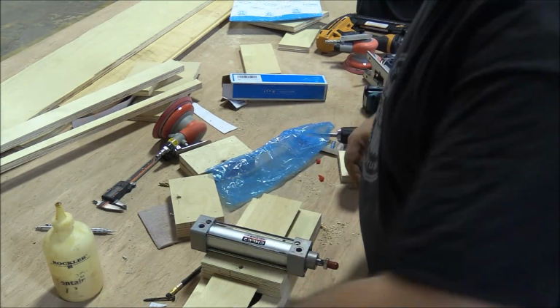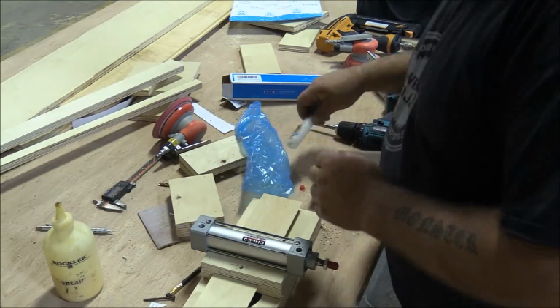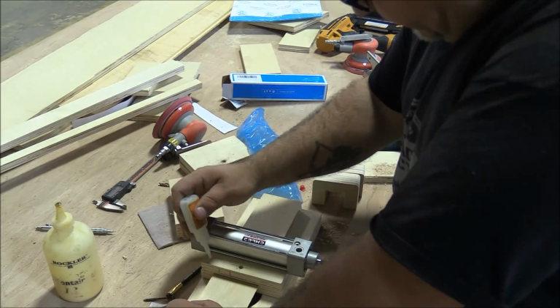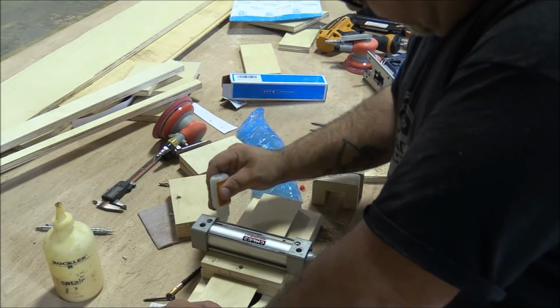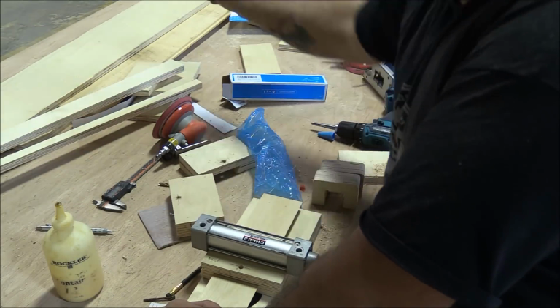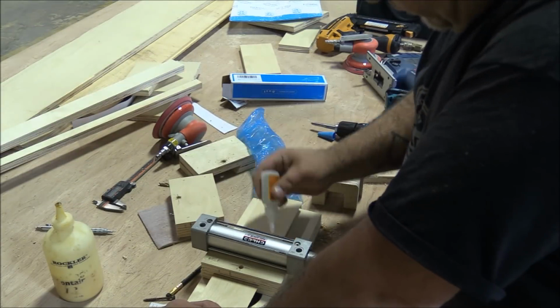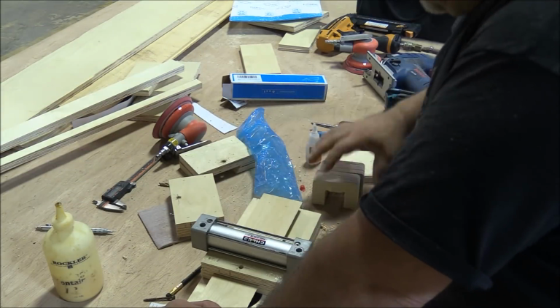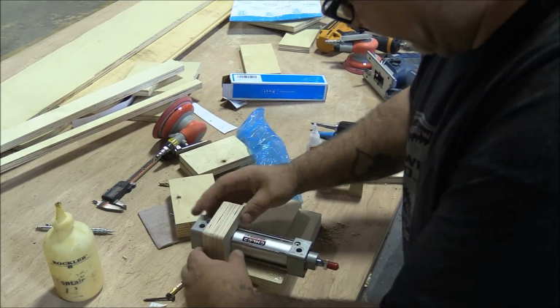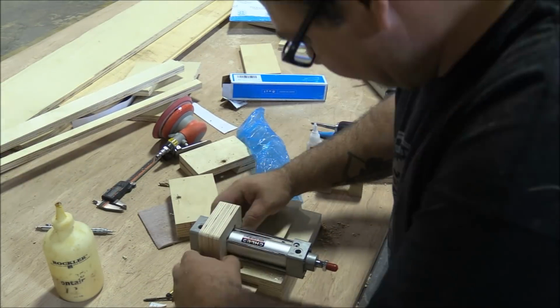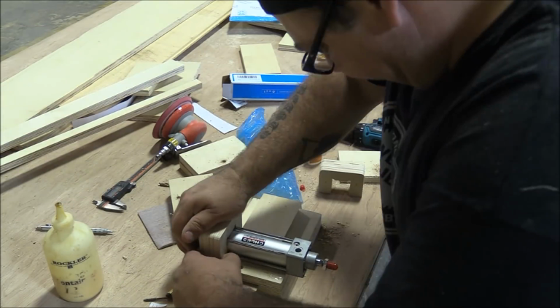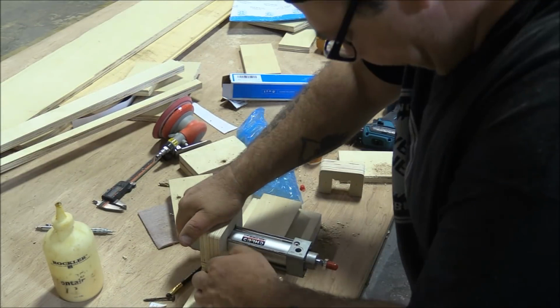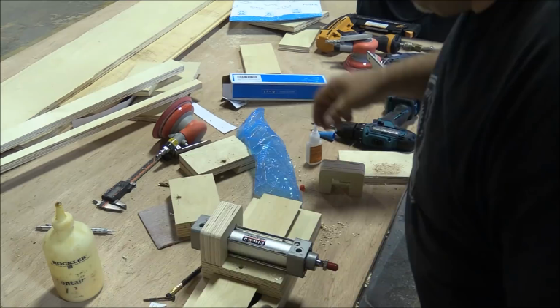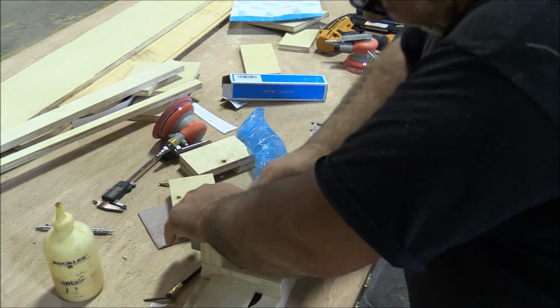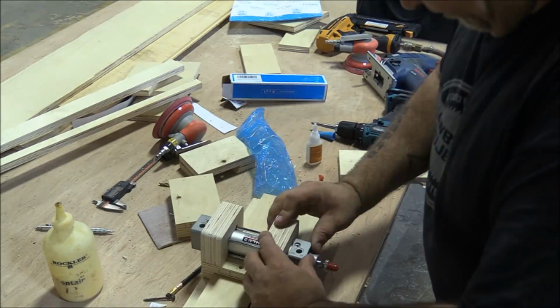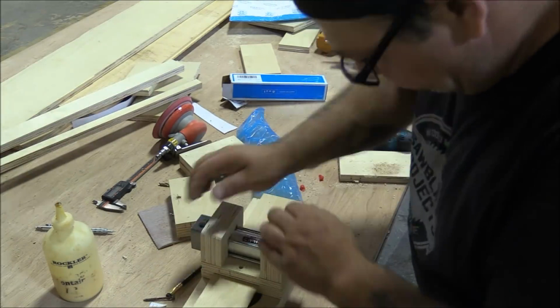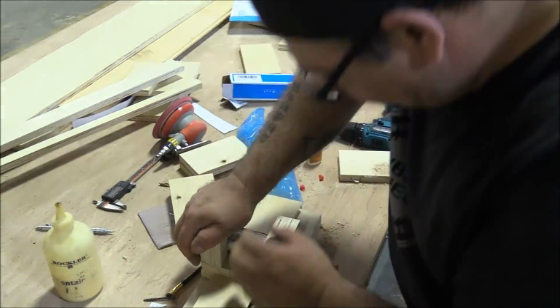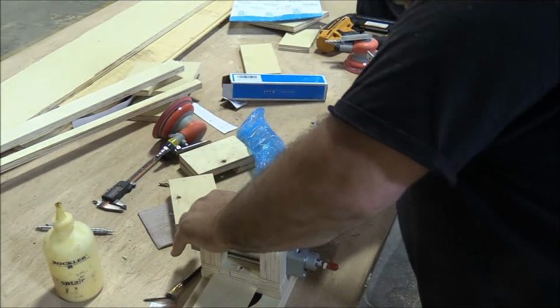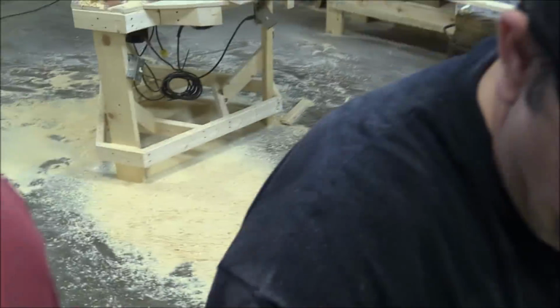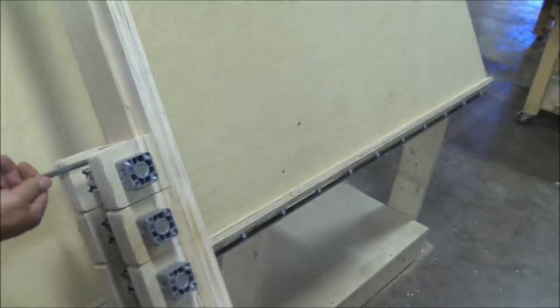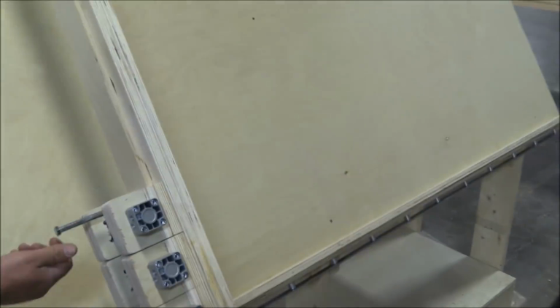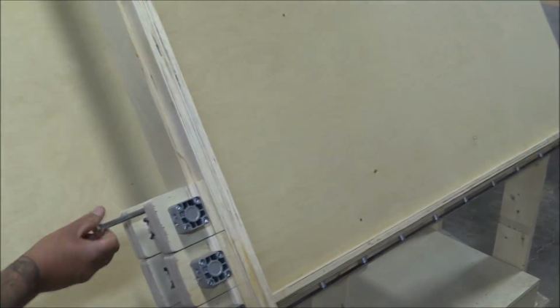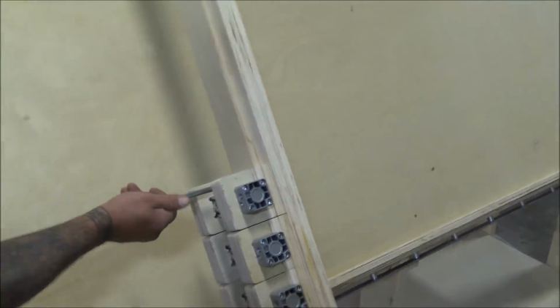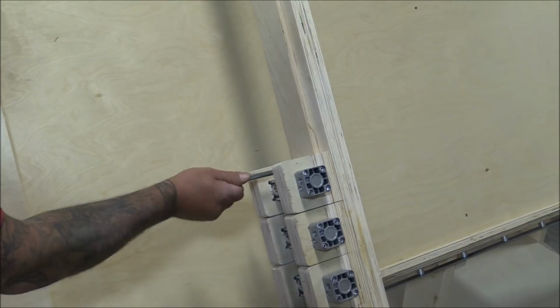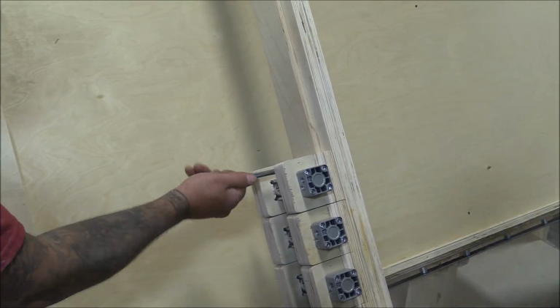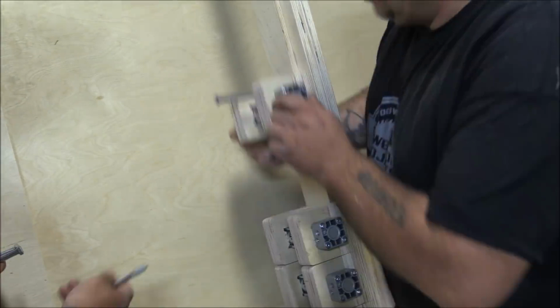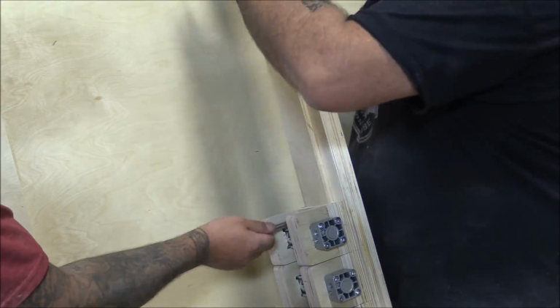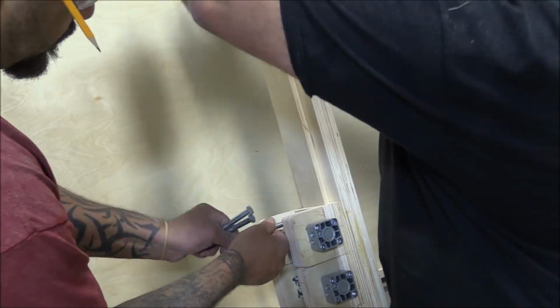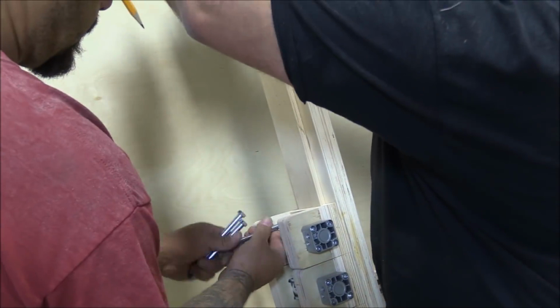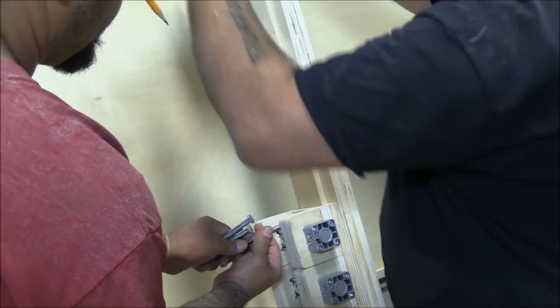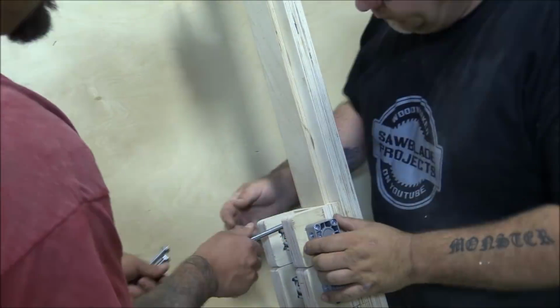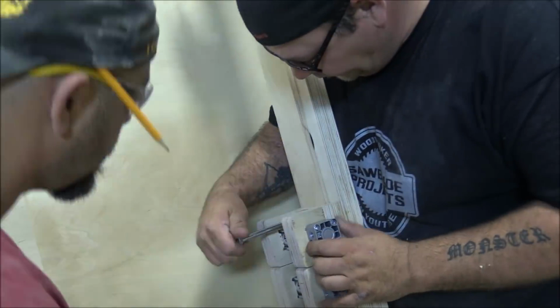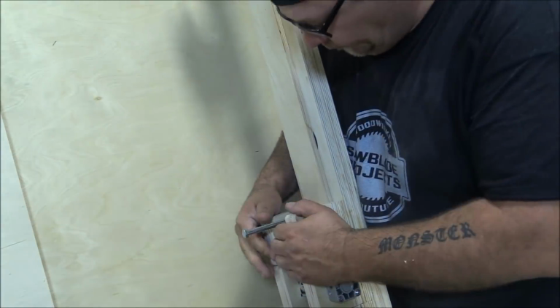To hold these down, those little C-shaped pieces we cut out earlier are just glued into position, and later Nico will come back, pre-drill and put some three-inch screws in behind them. Then they just ride up and down the gantry as you're seeing here, and we can lock them in place with the bolts.